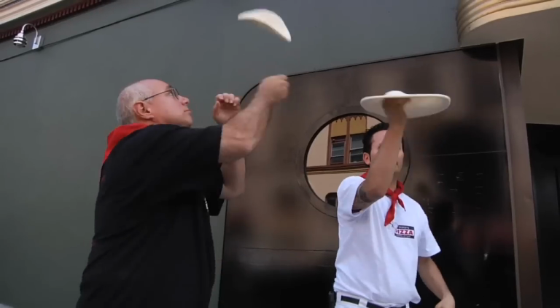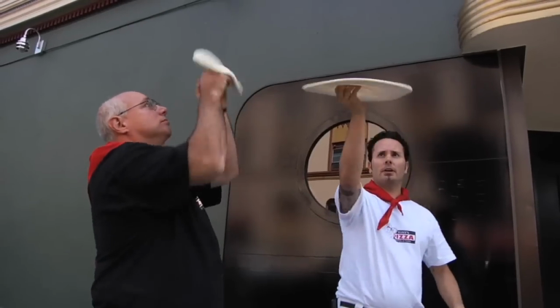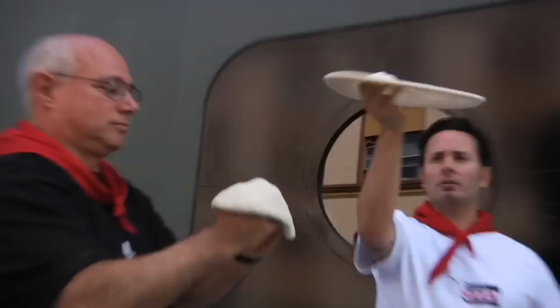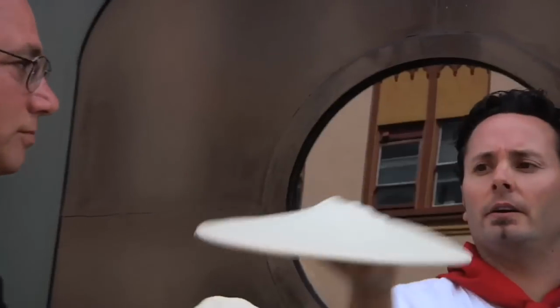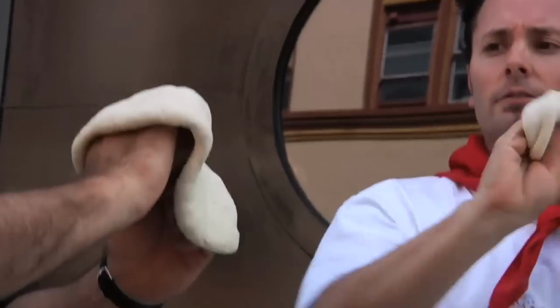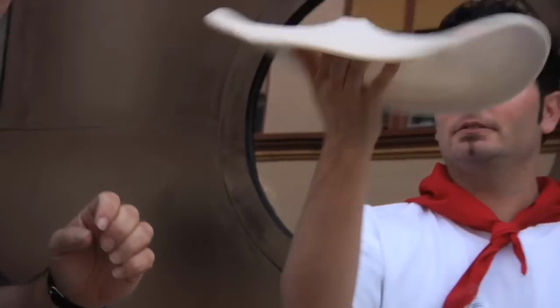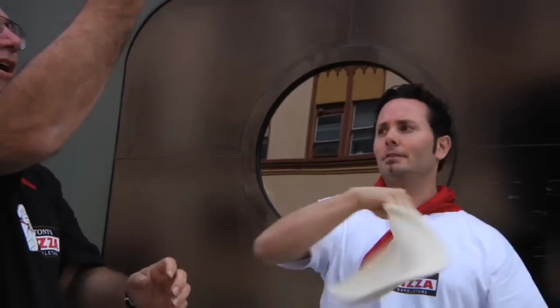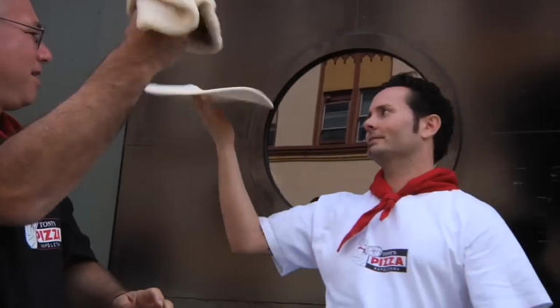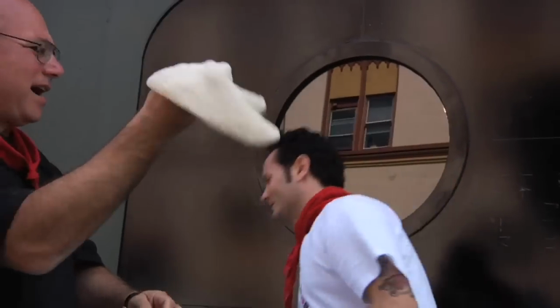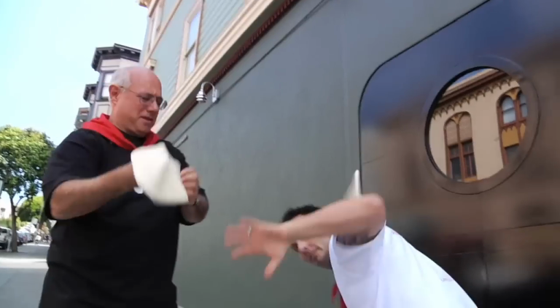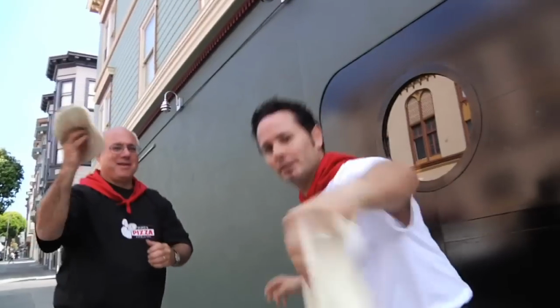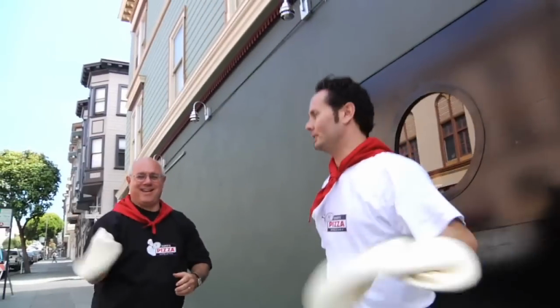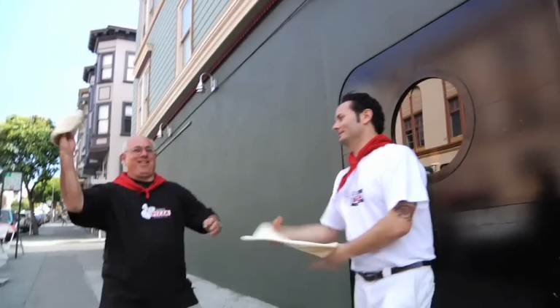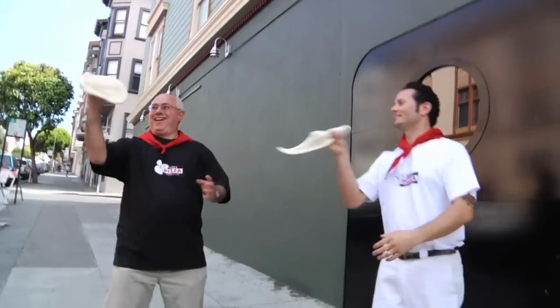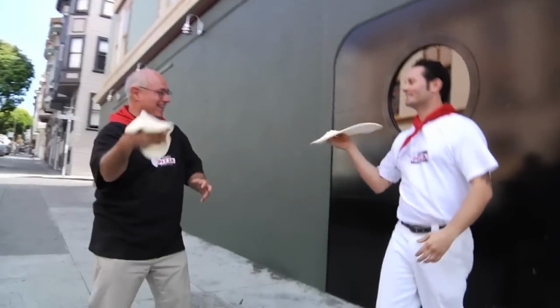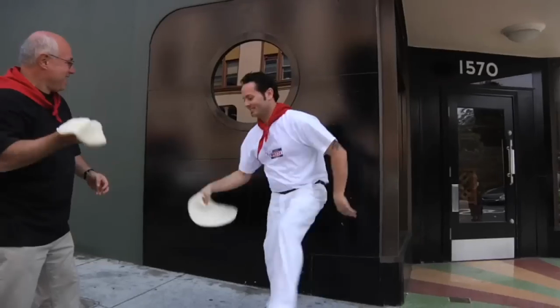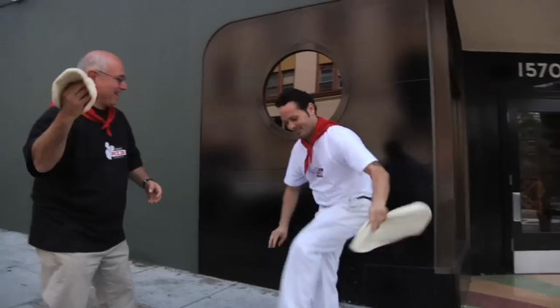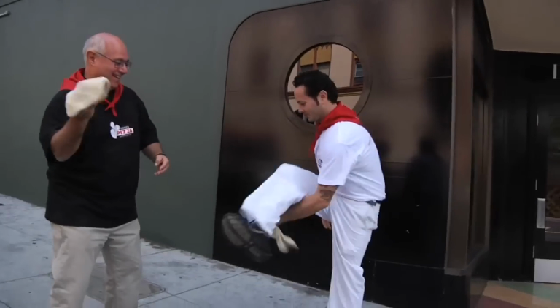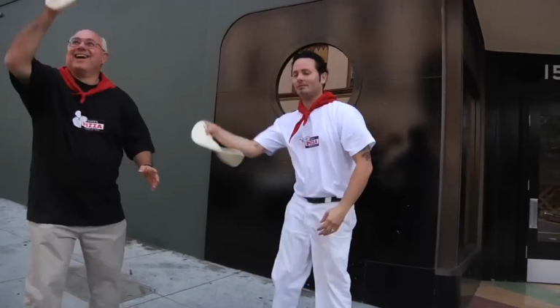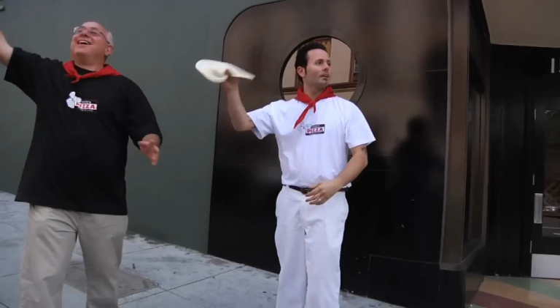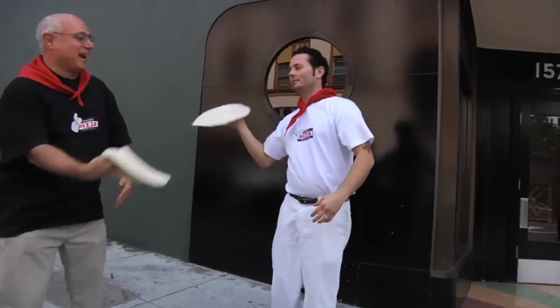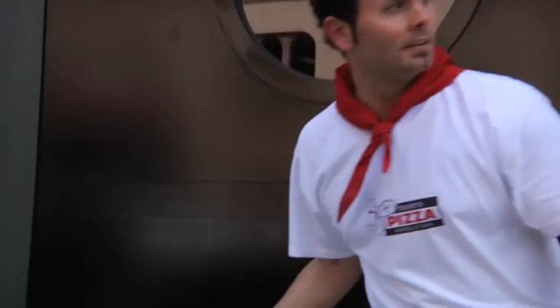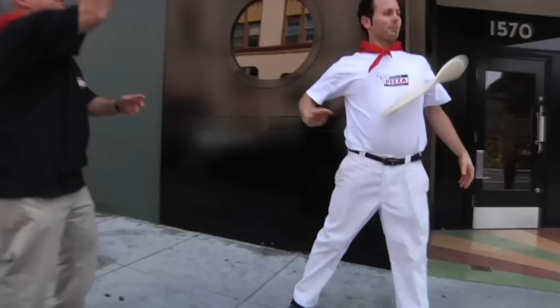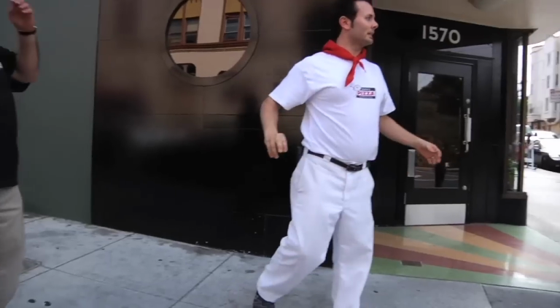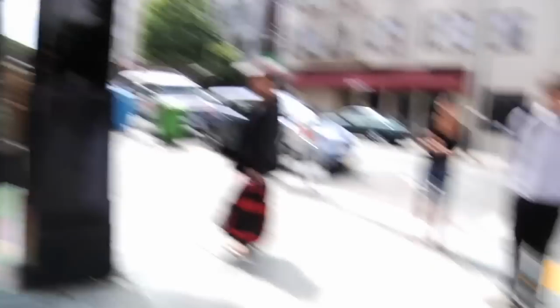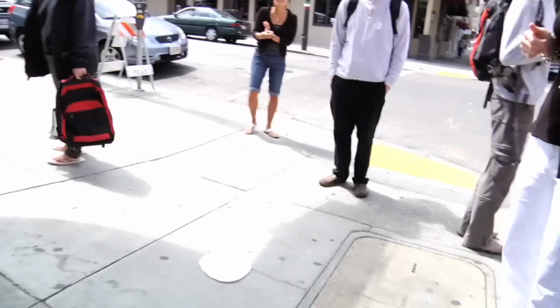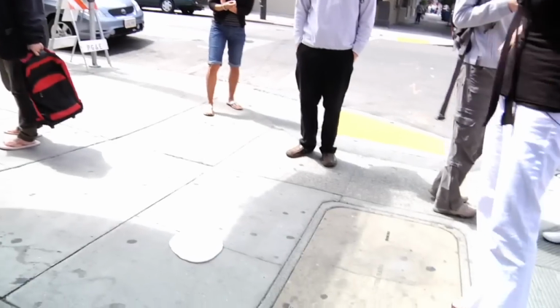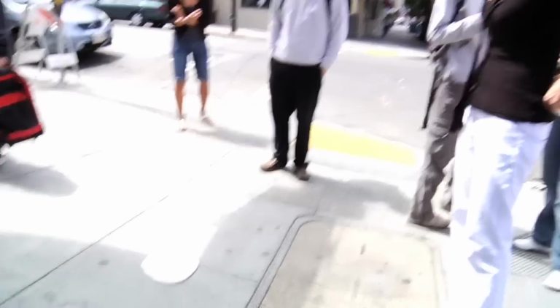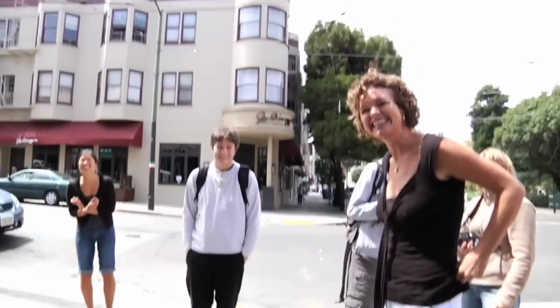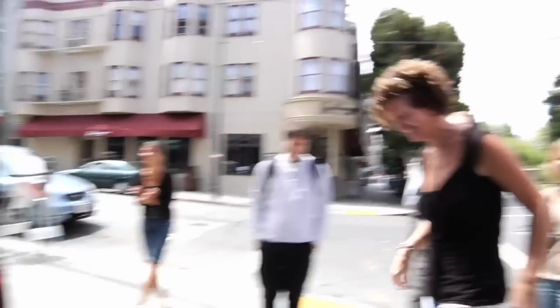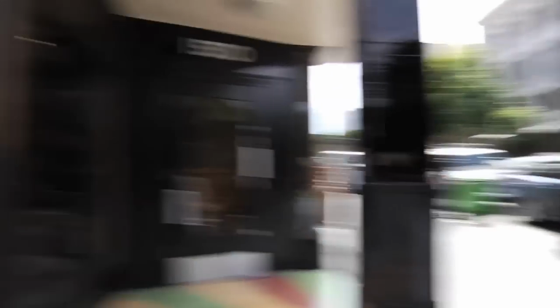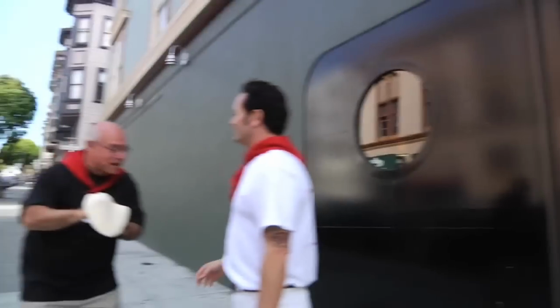Once you get really good, you start spinning on your hand. You can do it across the shoulder. But this is where I'm still at — you've got to be able to do this before you can do that.